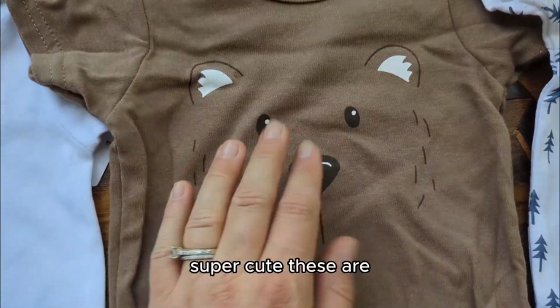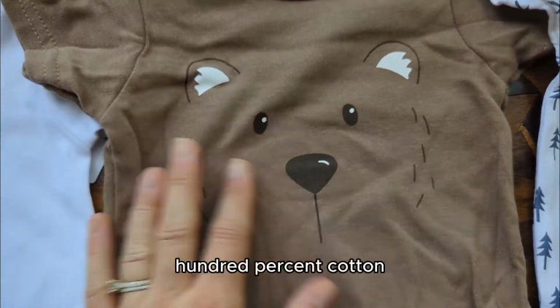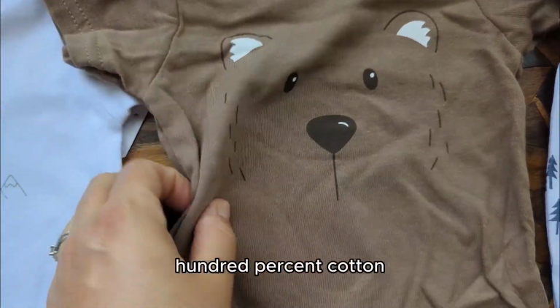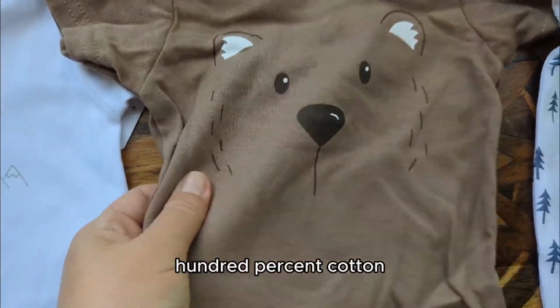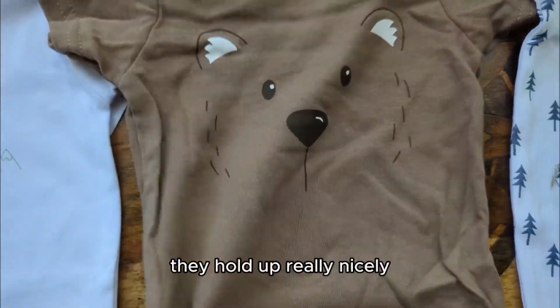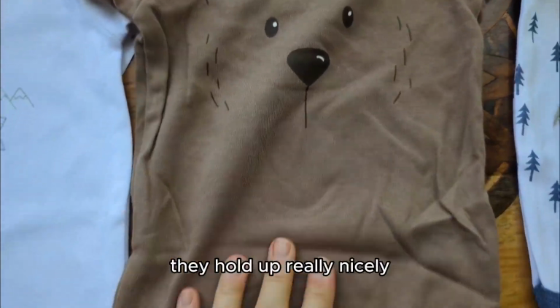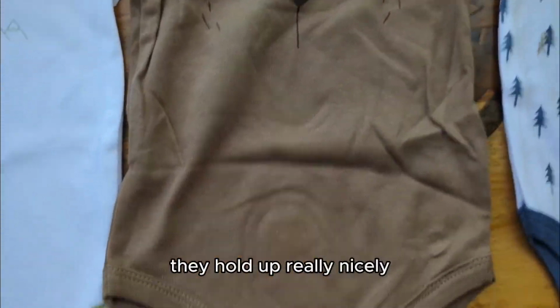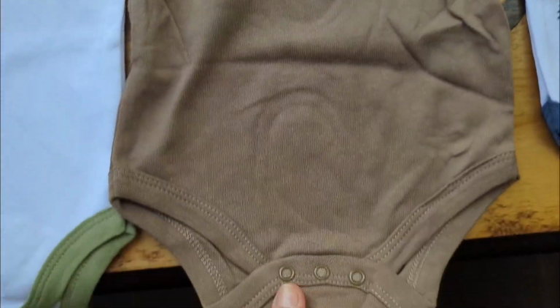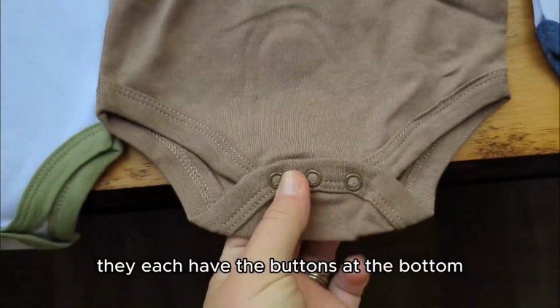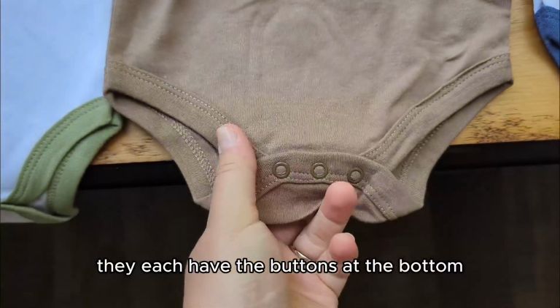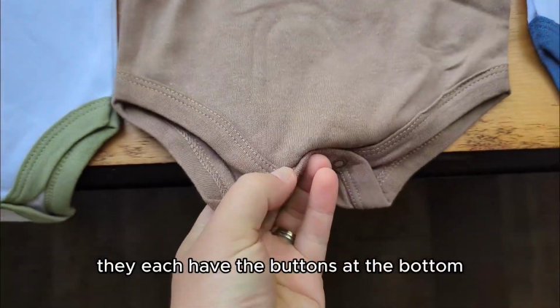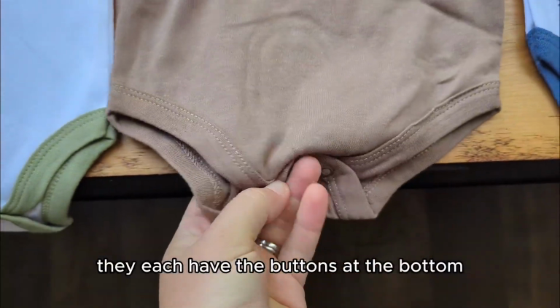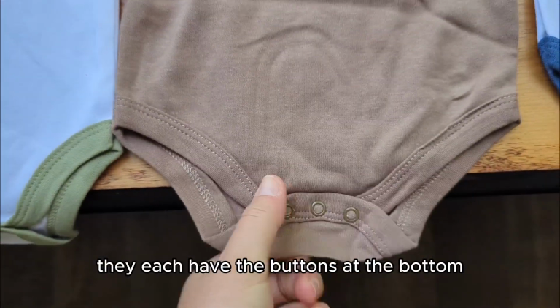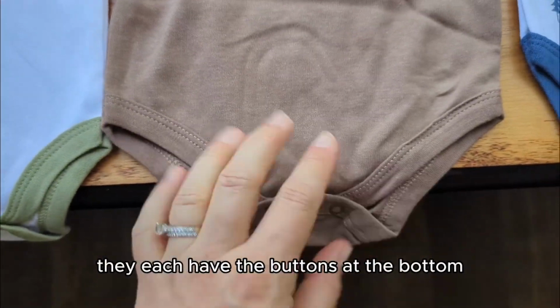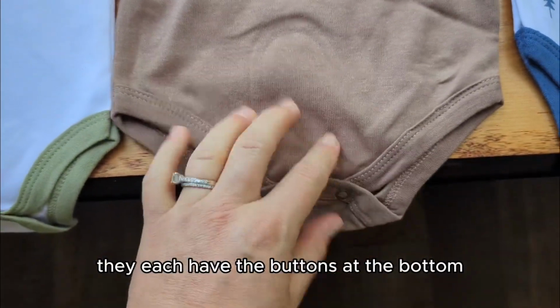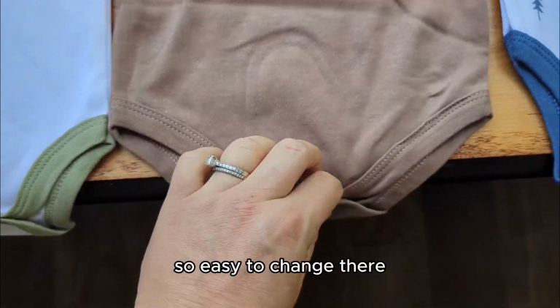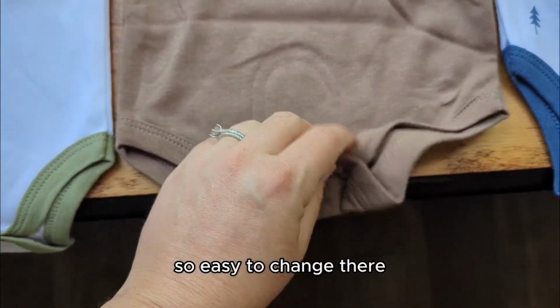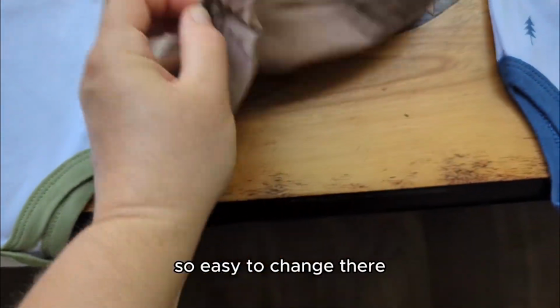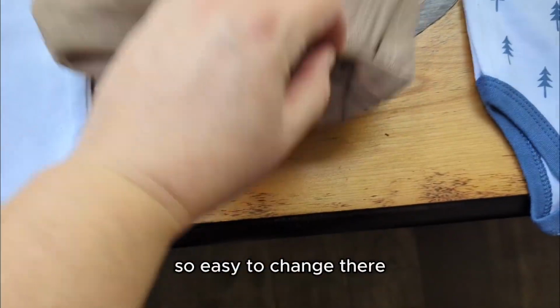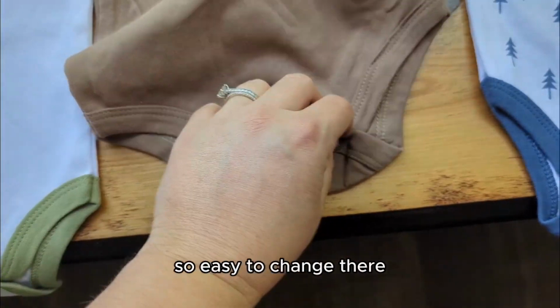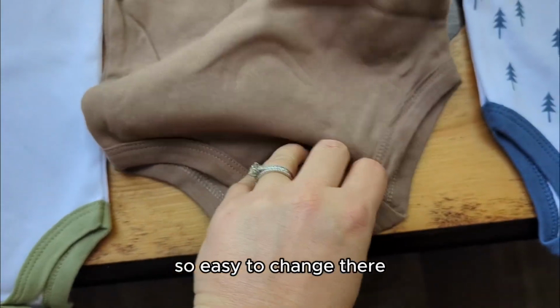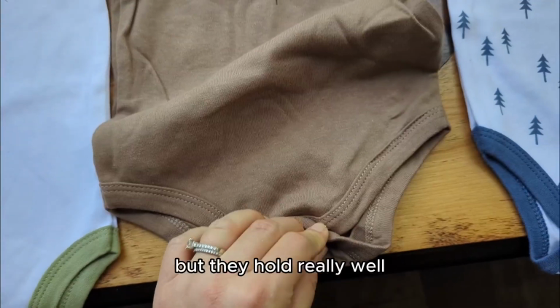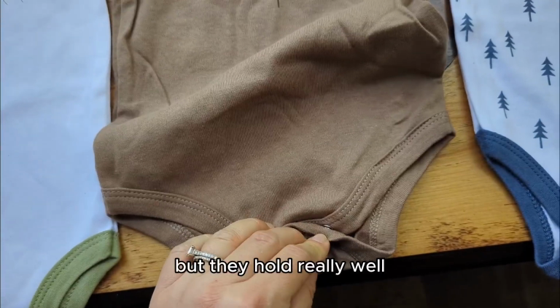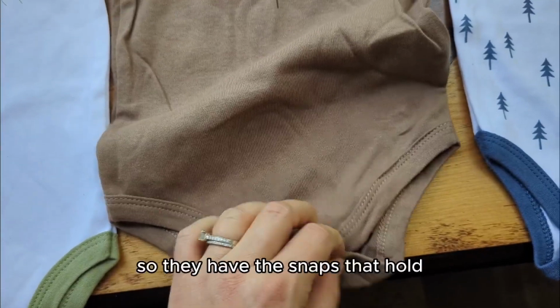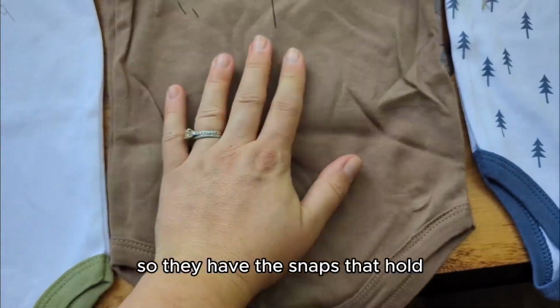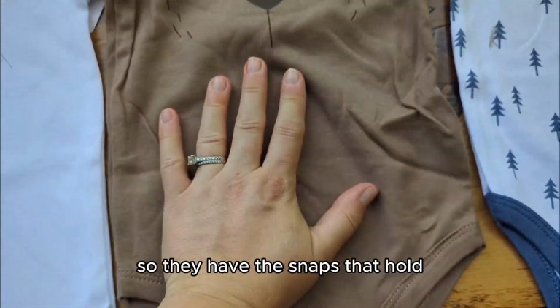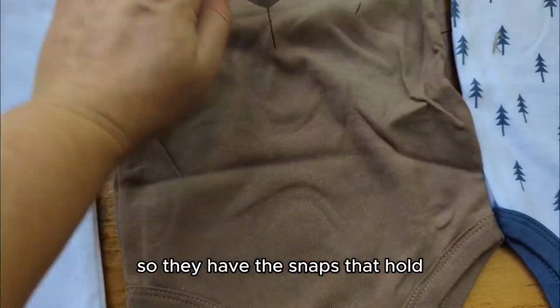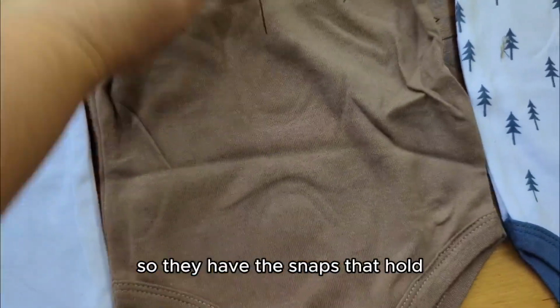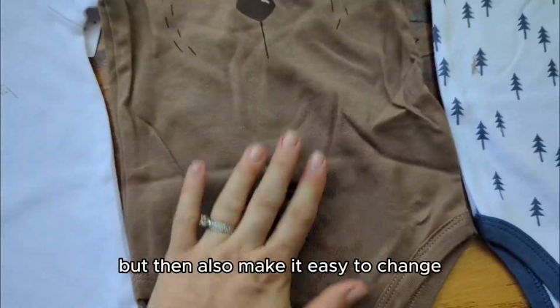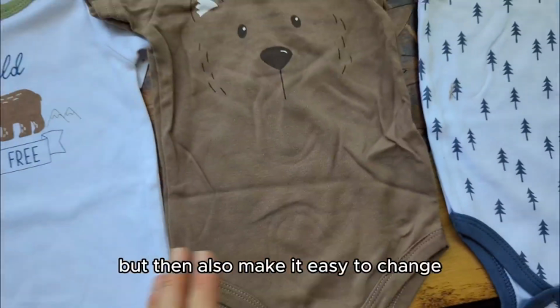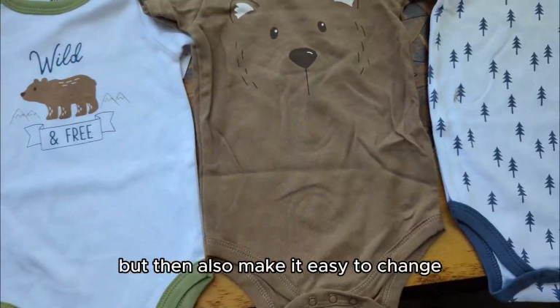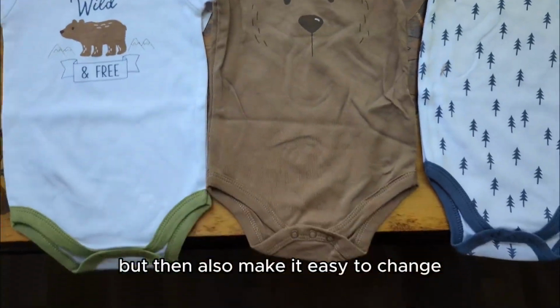These are 100% cotton and they hold up really nicely. They each have buttons at the bottom, so easy to change. They have snaps that hold well but also make it easy to change.